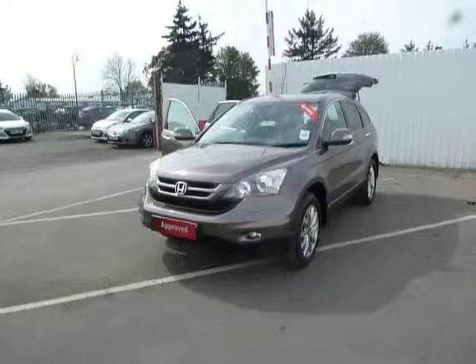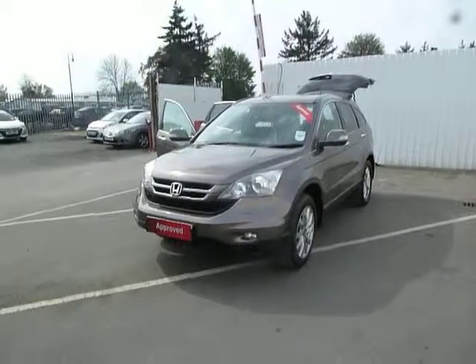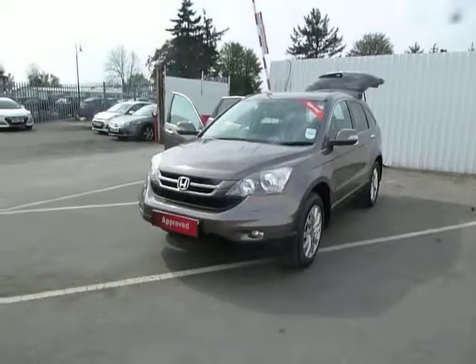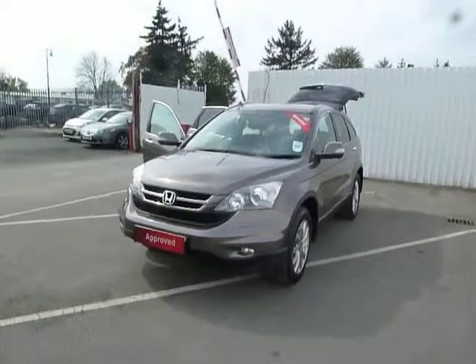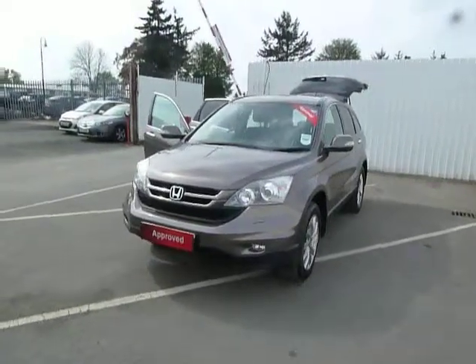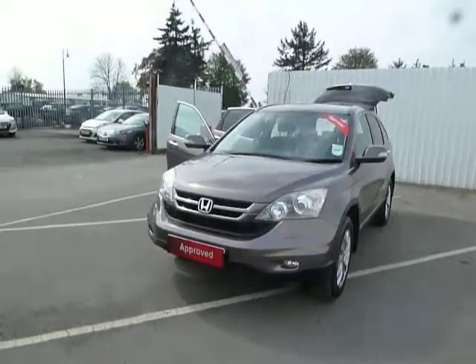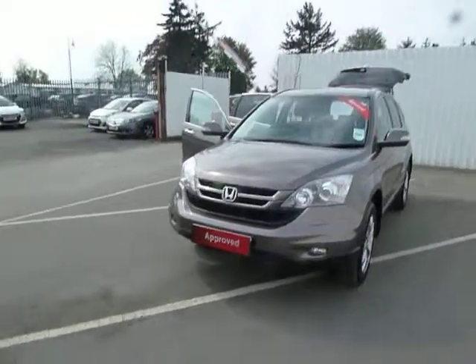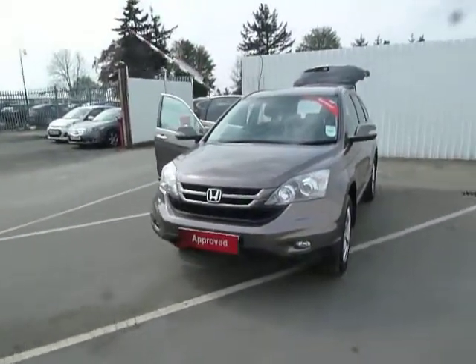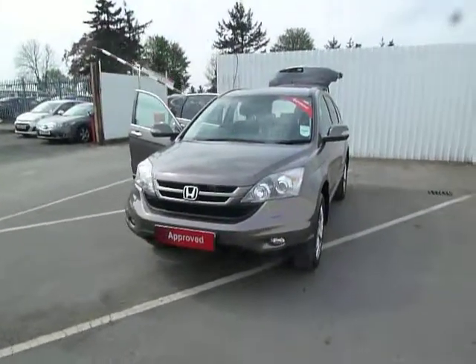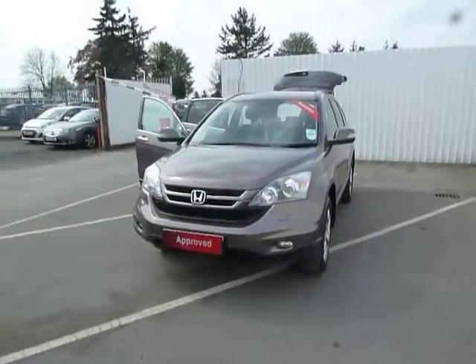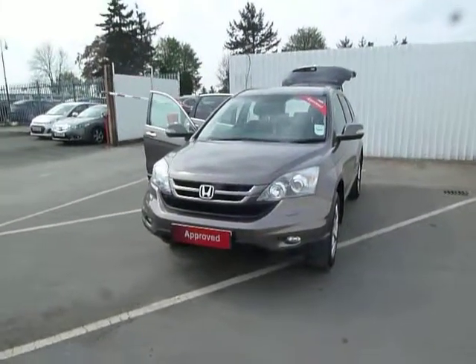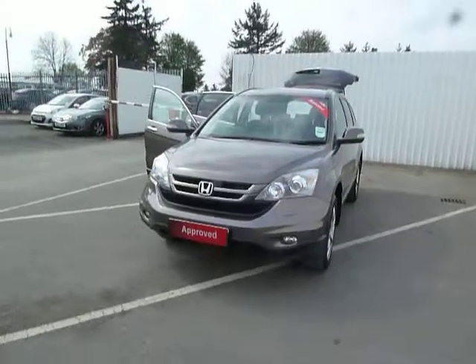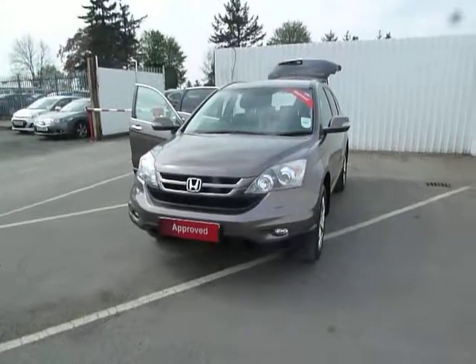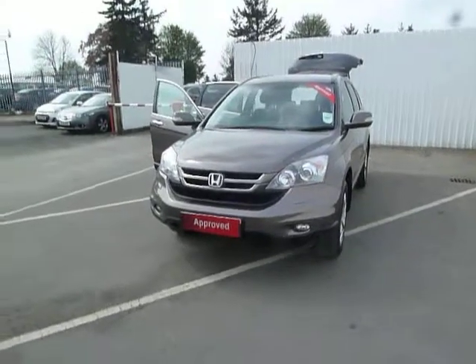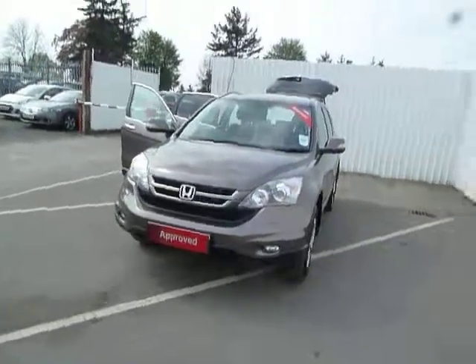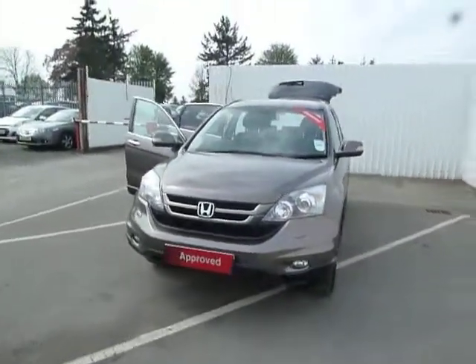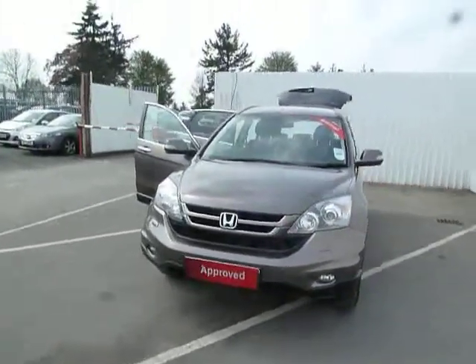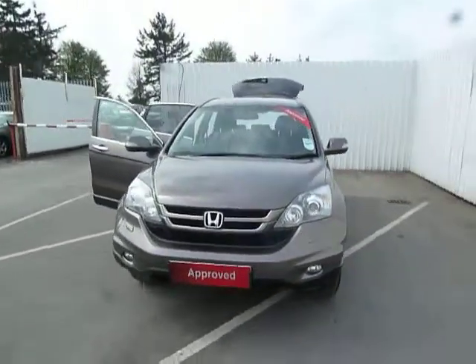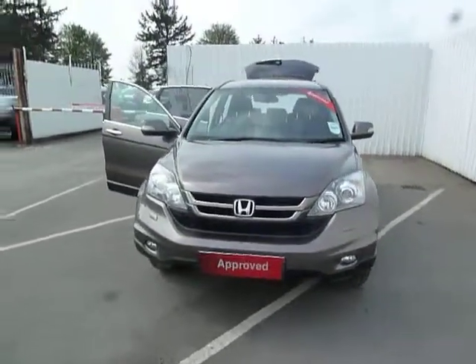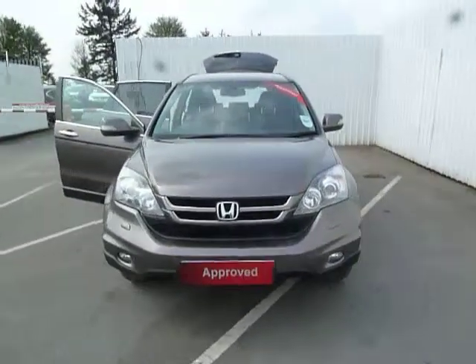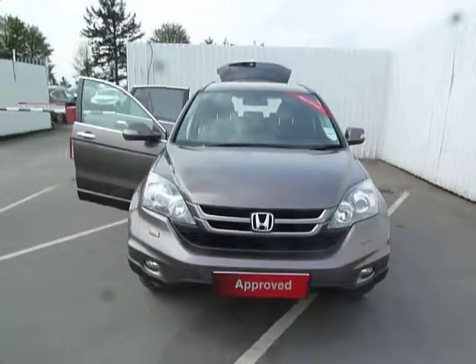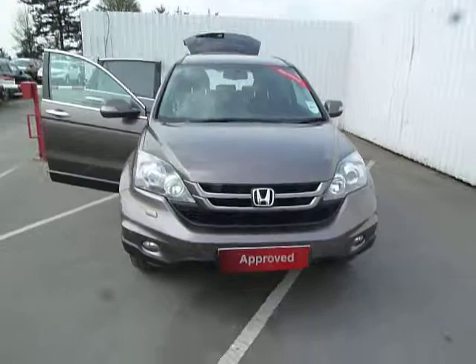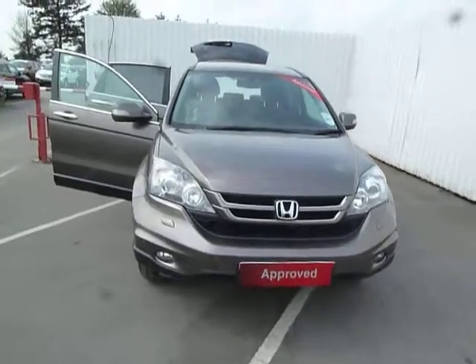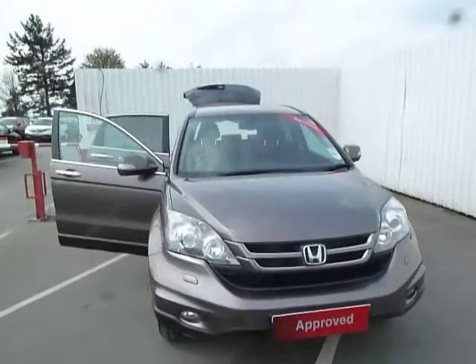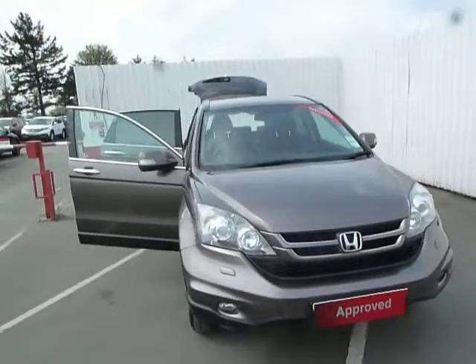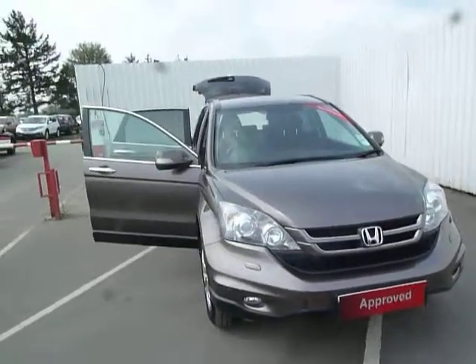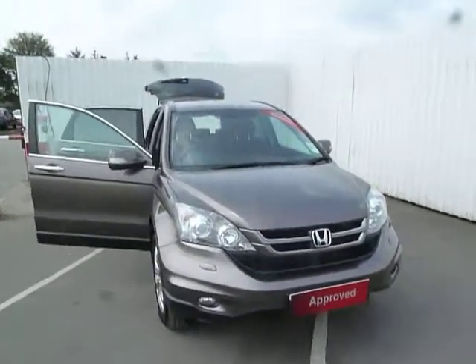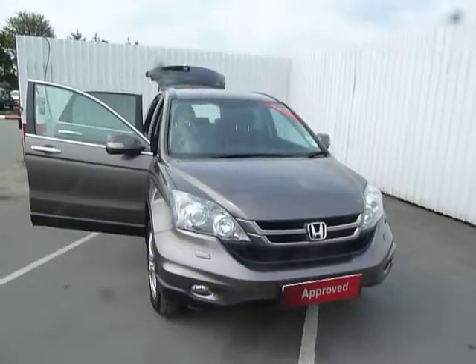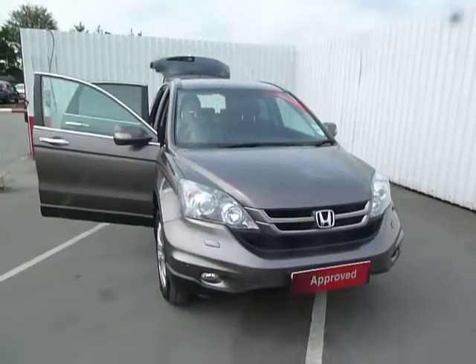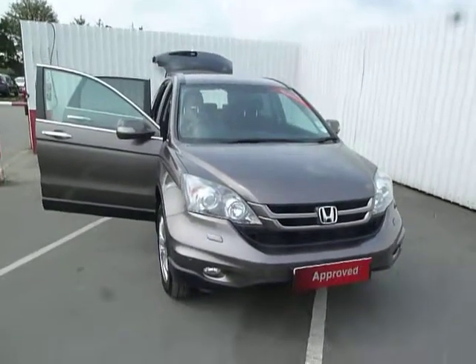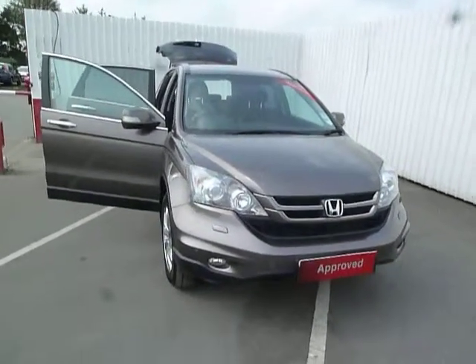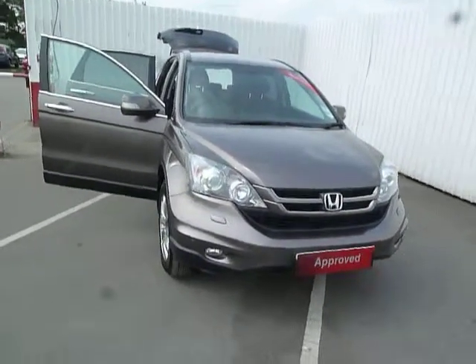Hello and welcome to JT Hughes Honda in Osbury Street. Today I'm going to be showing you around our Honda CR-V ES. This is a 61 plate vehicle and does have Honda service history with ourselves here at JT Hughes.